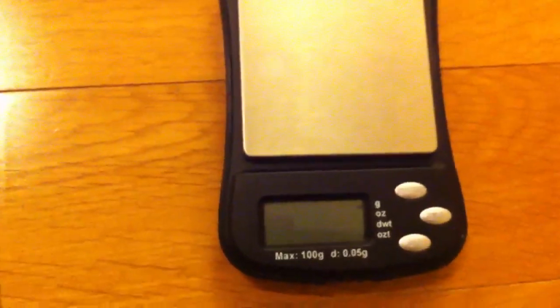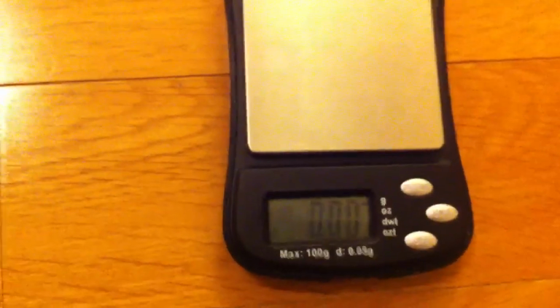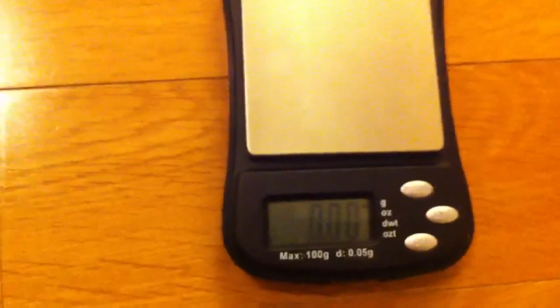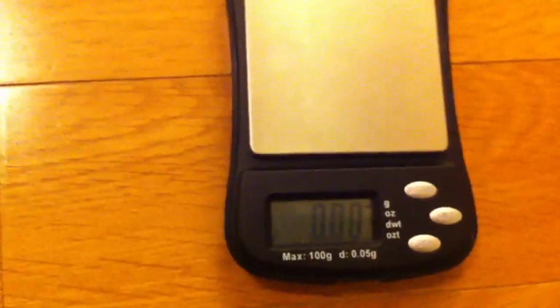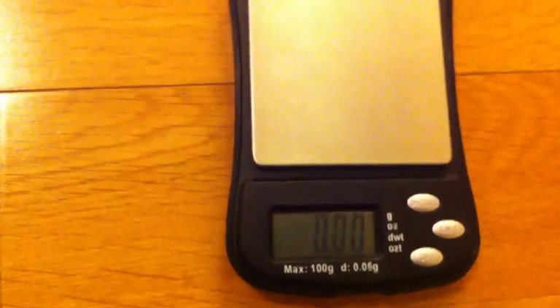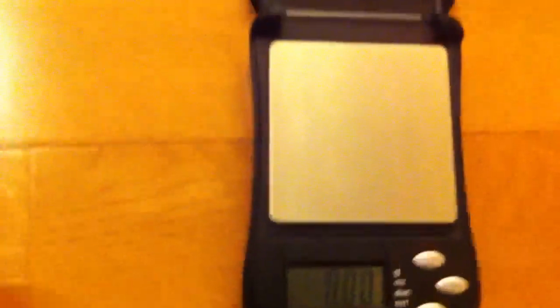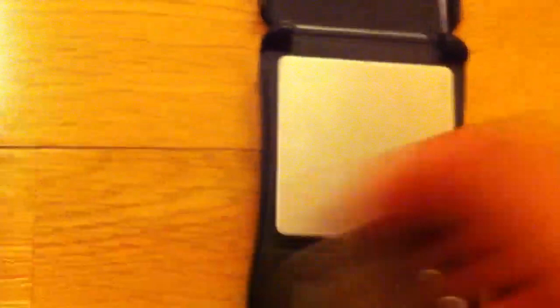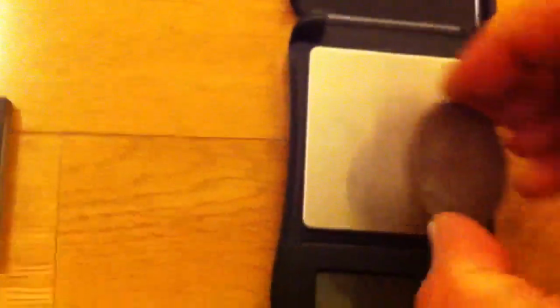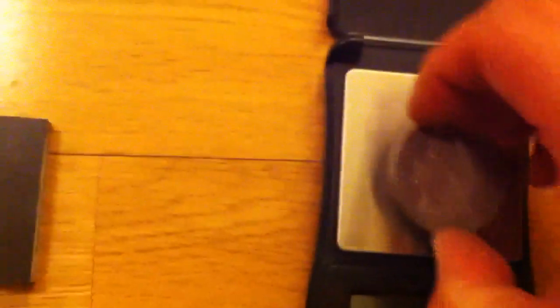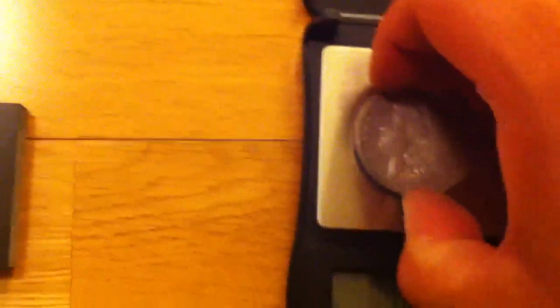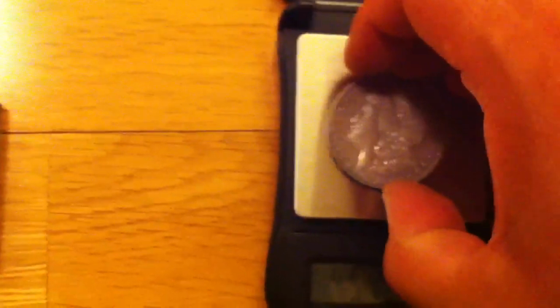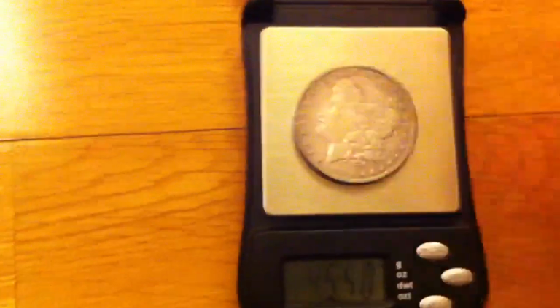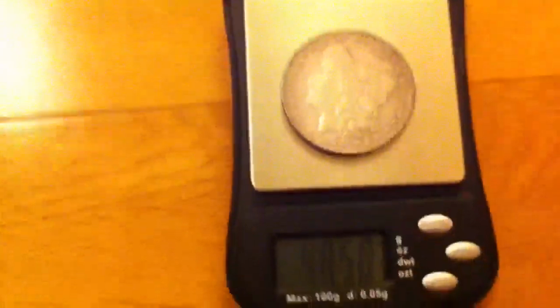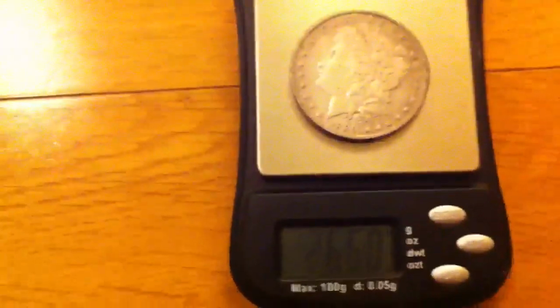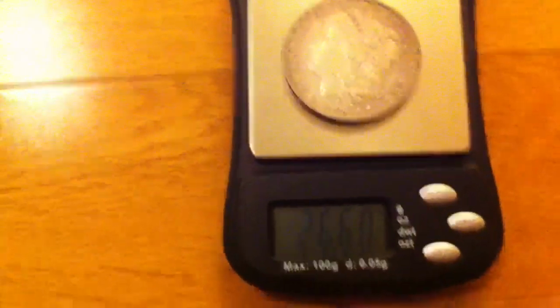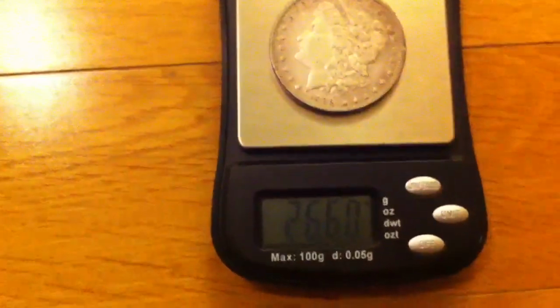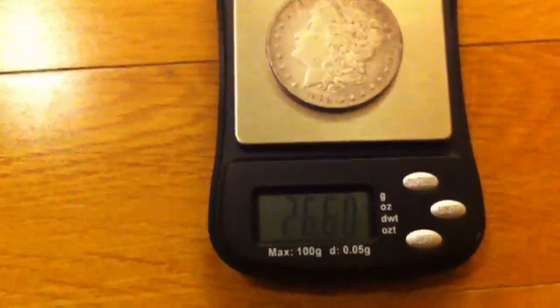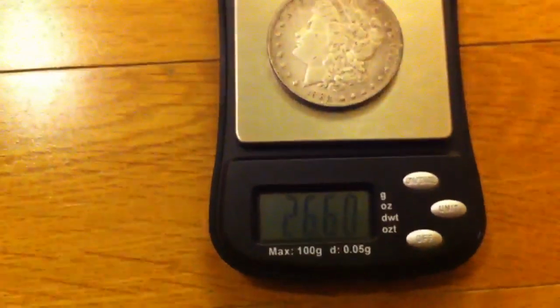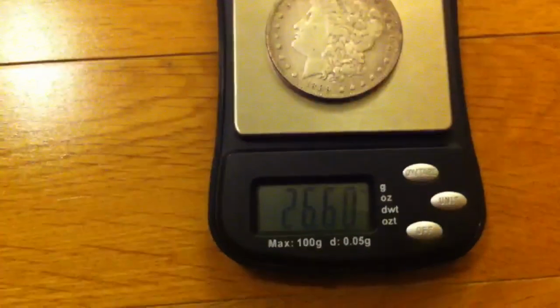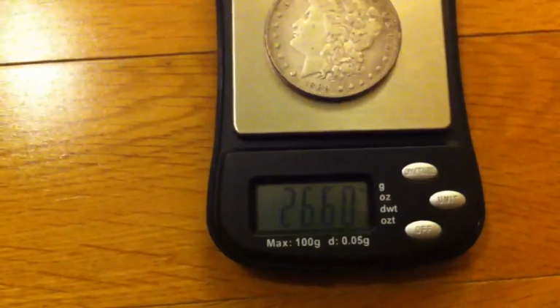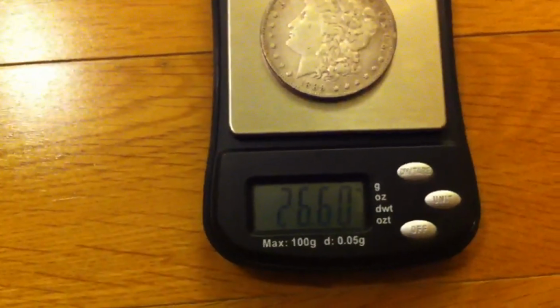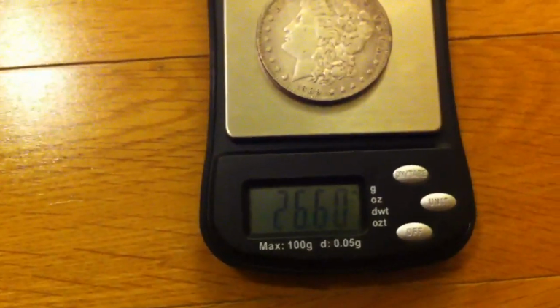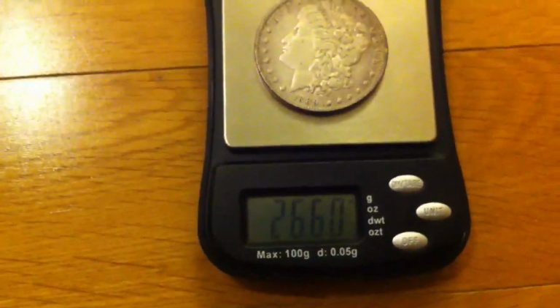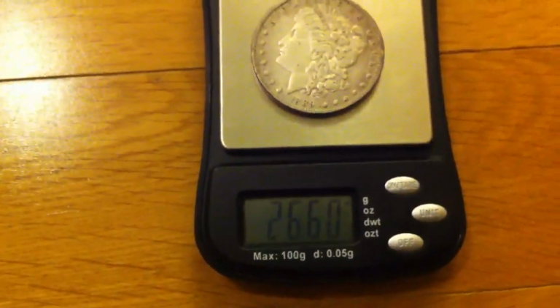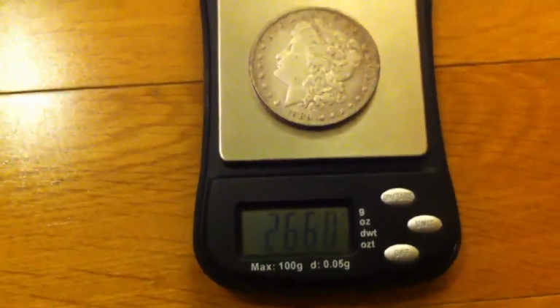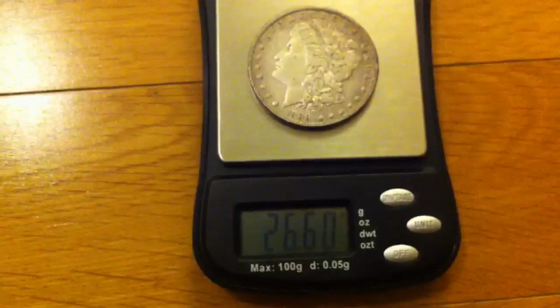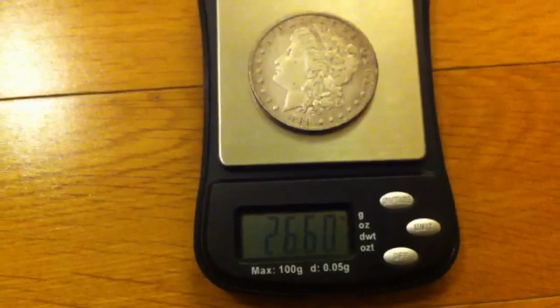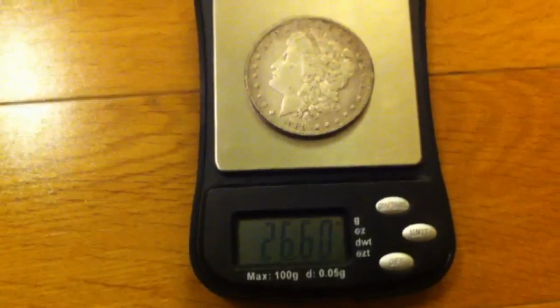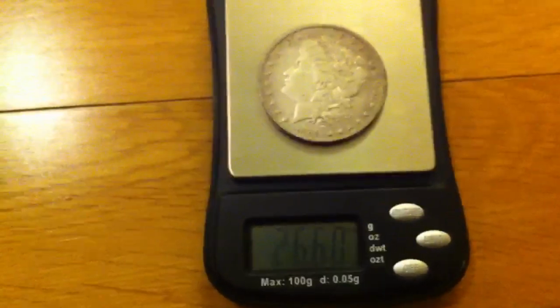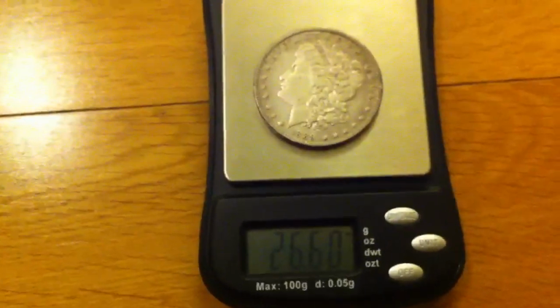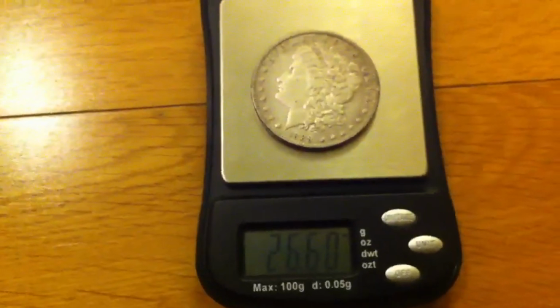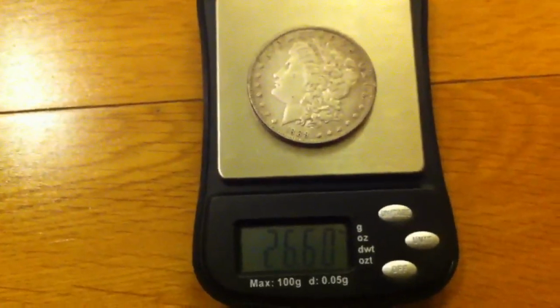Scale test: 26.6 grams. So that's within limits.